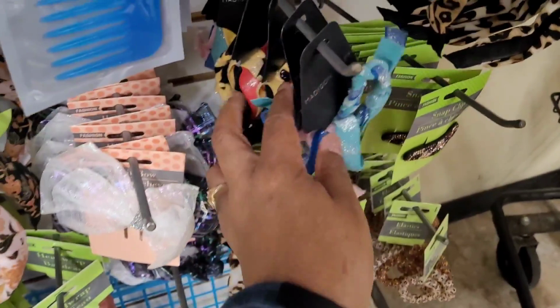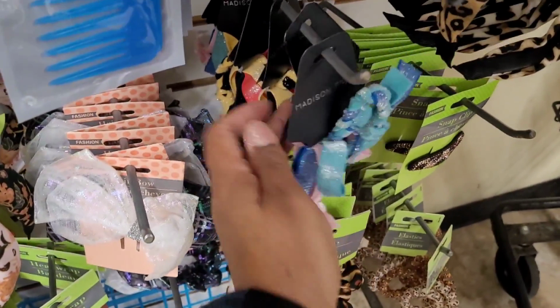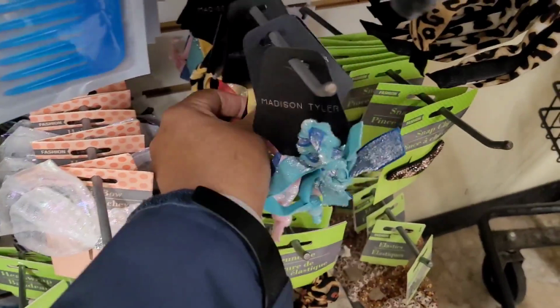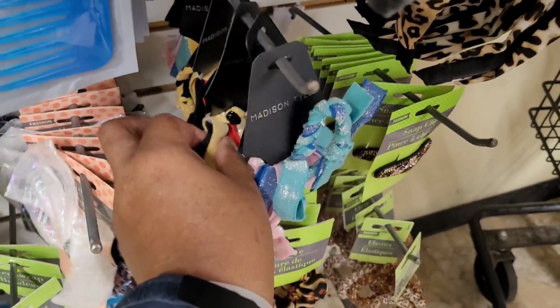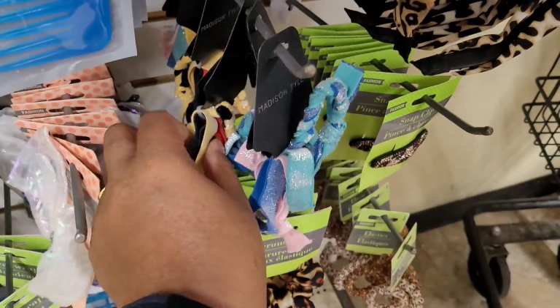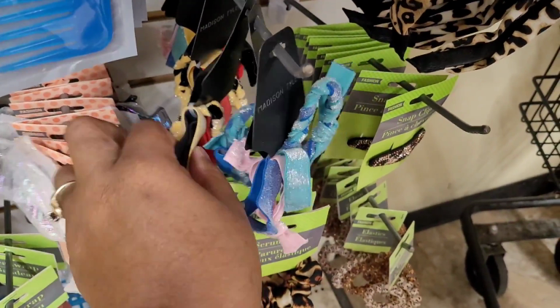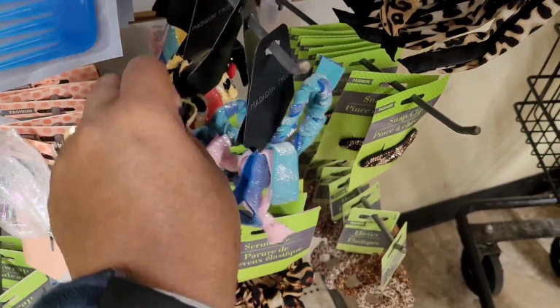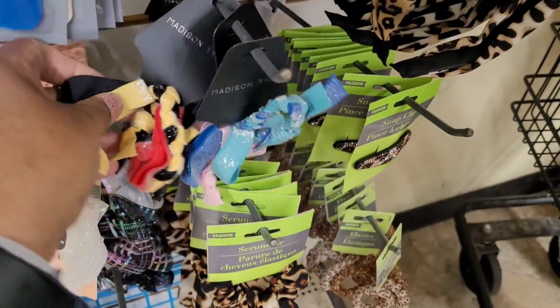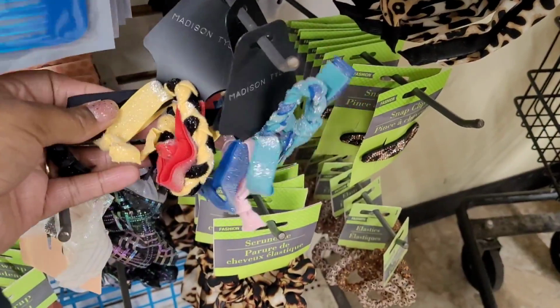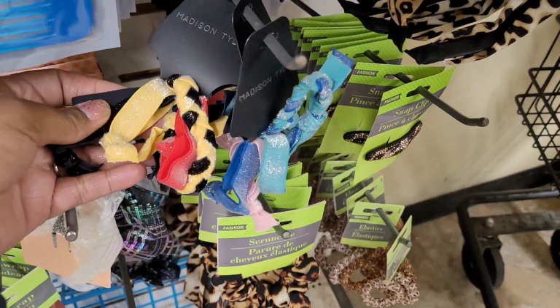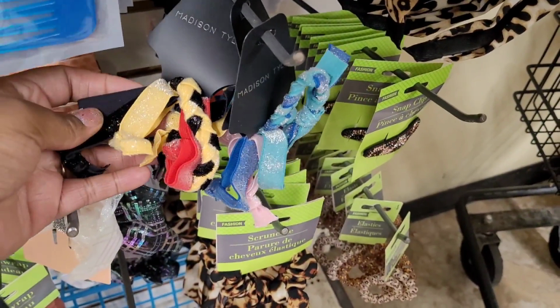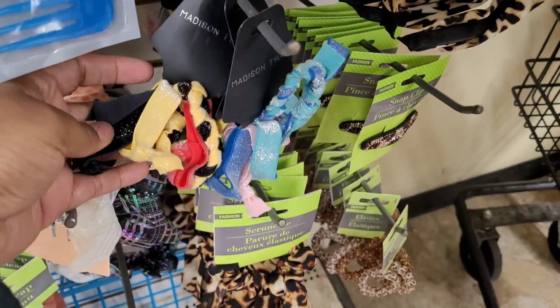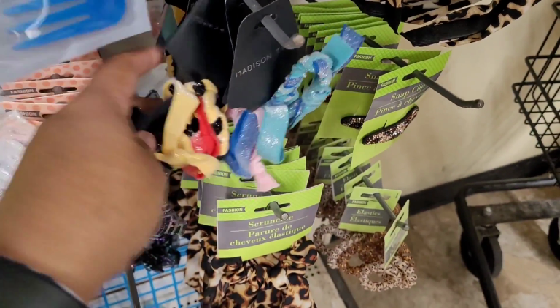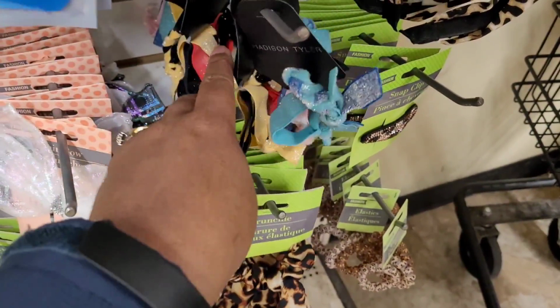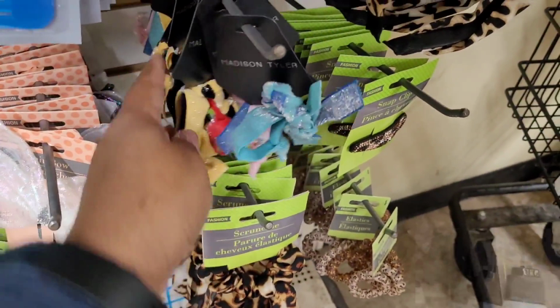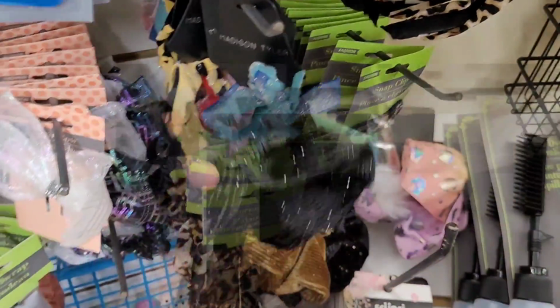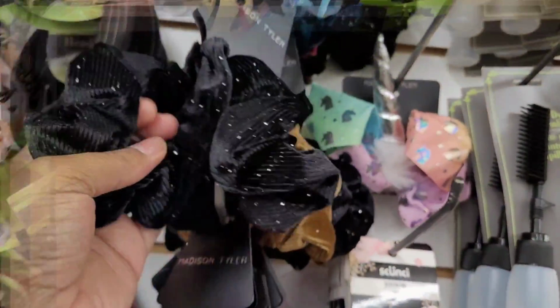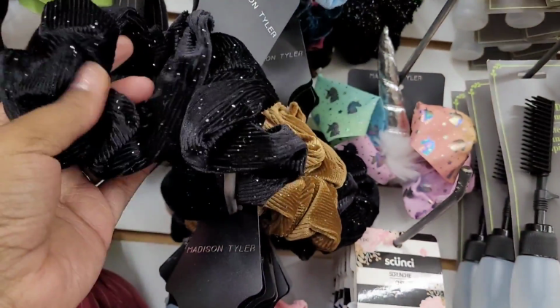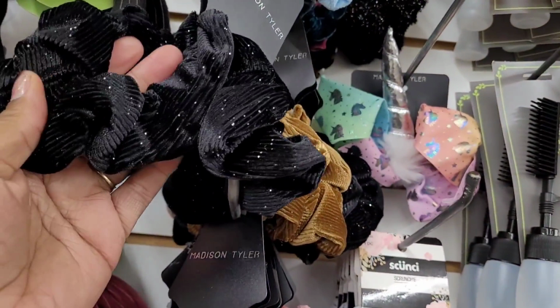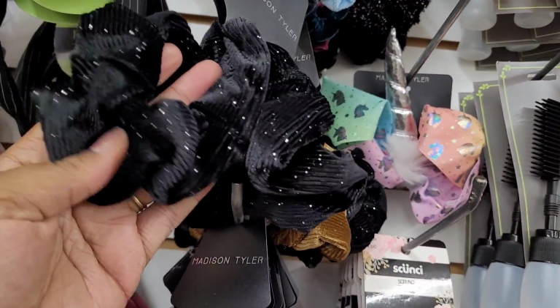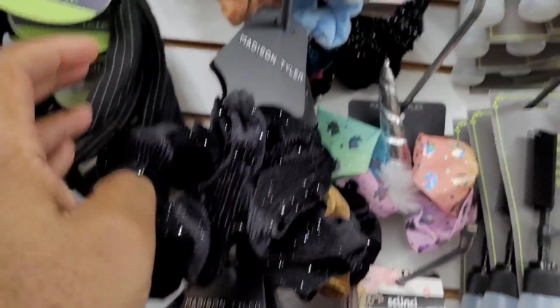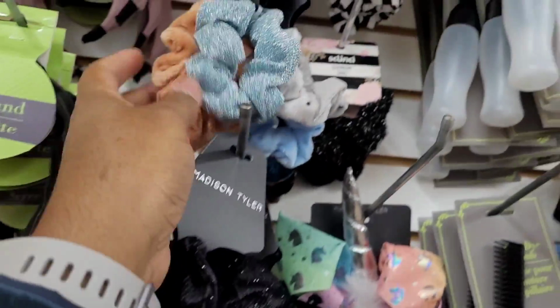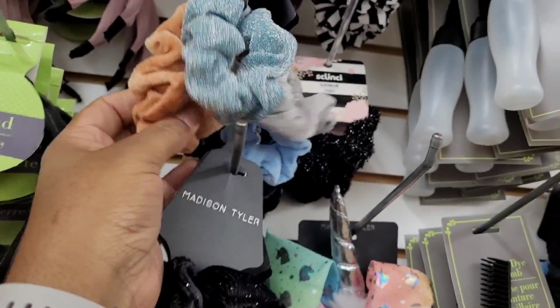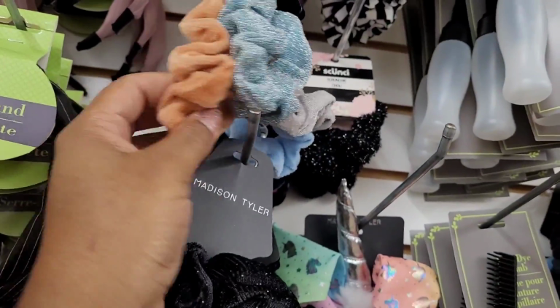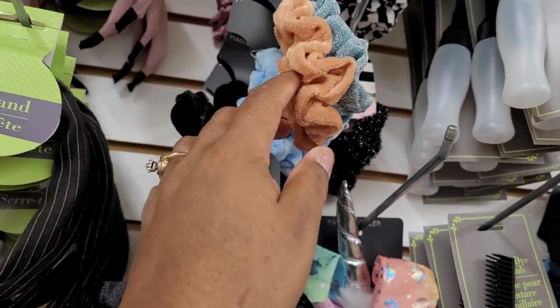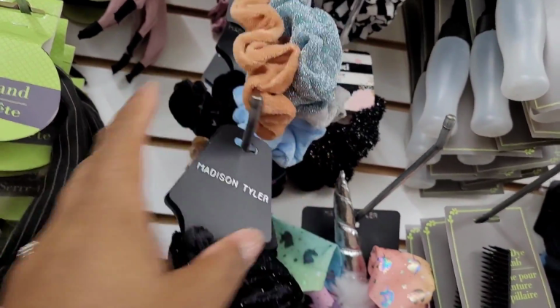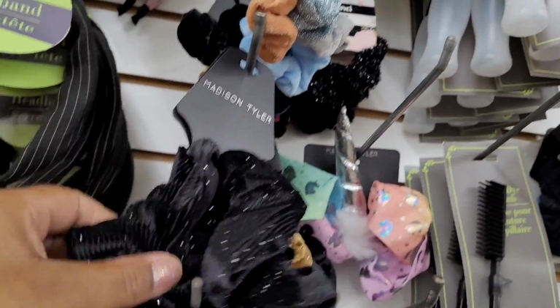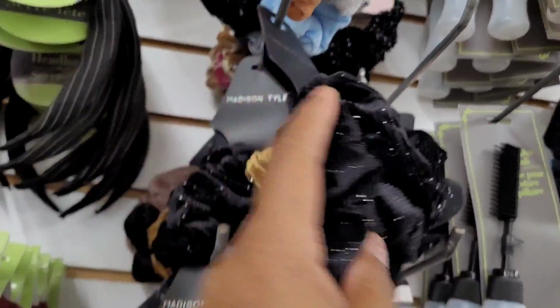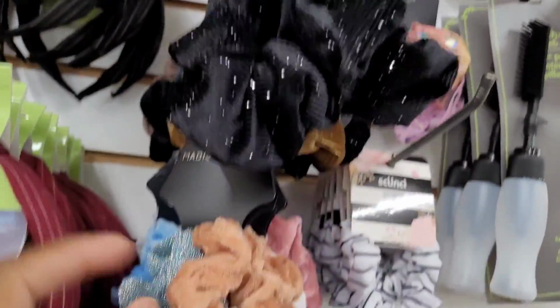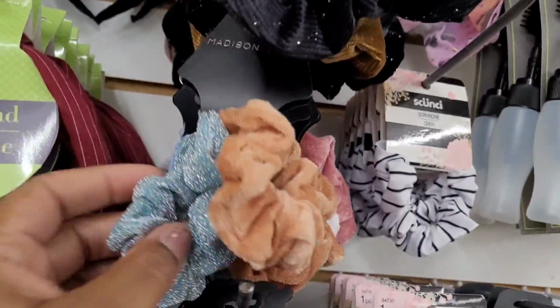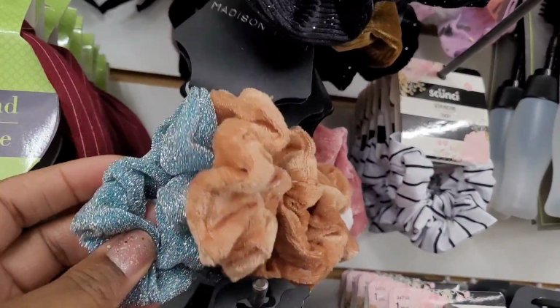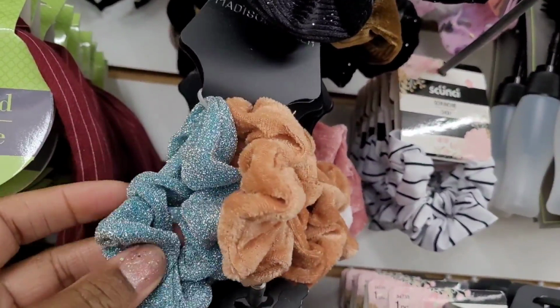Oh, this is cute — look at that one! And then they have these right here, different ones — Madison. Those are nice.